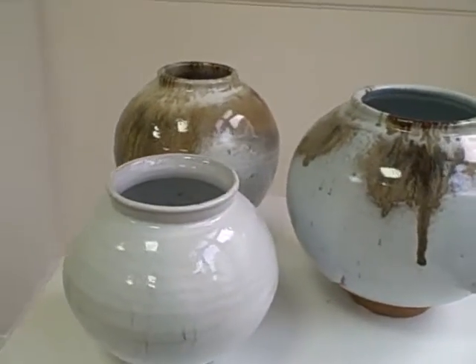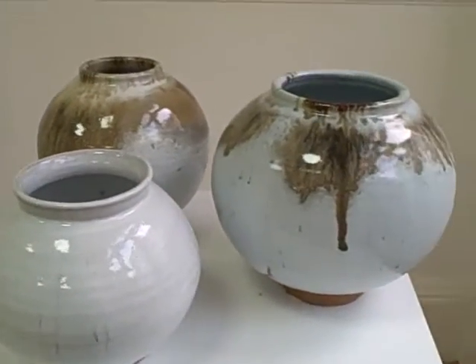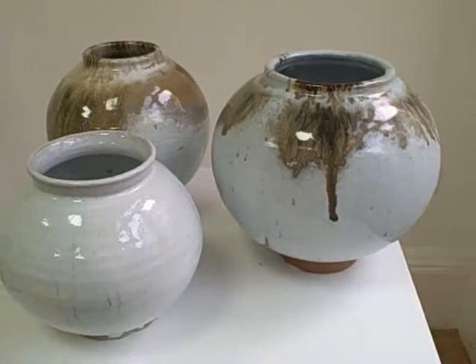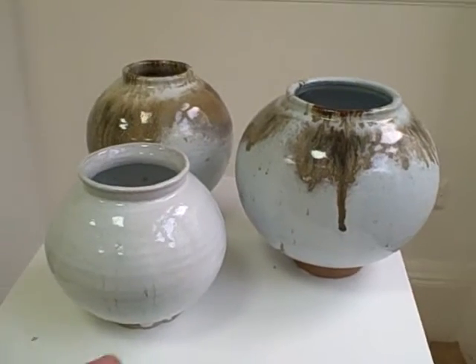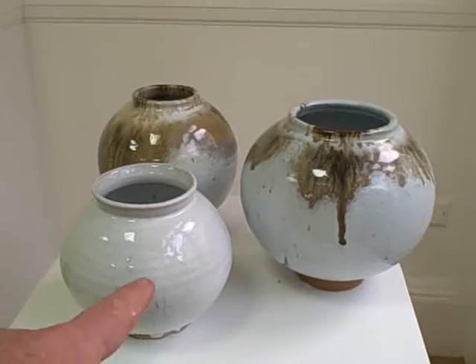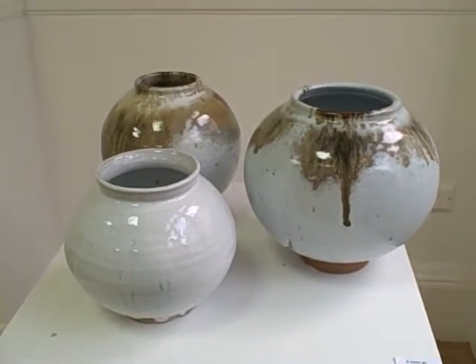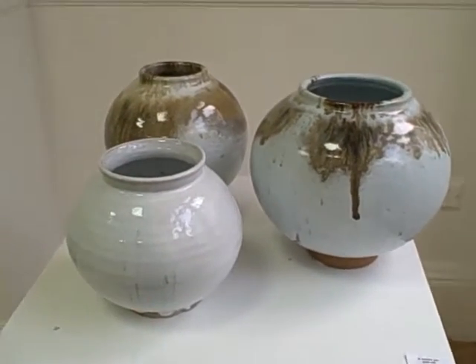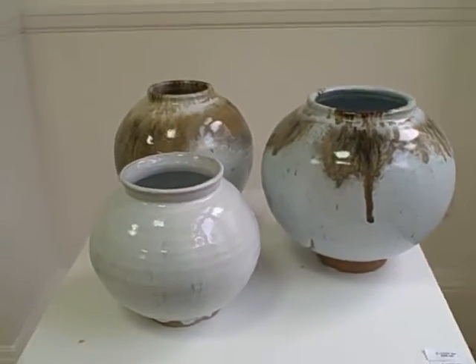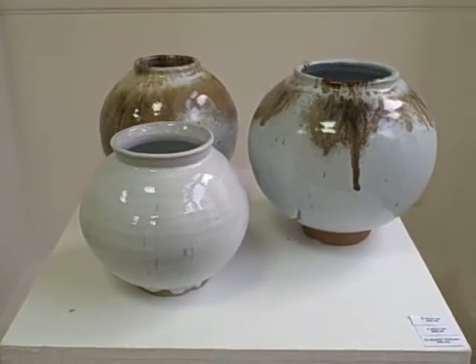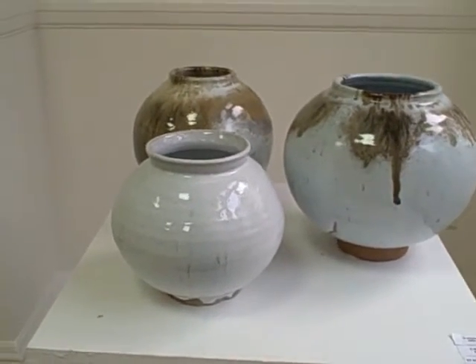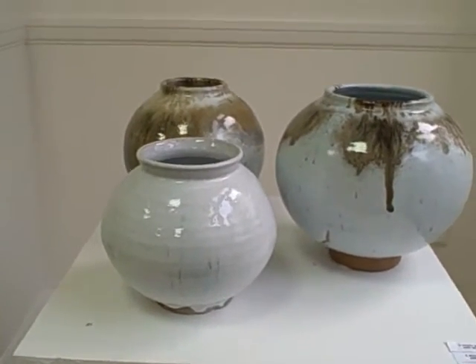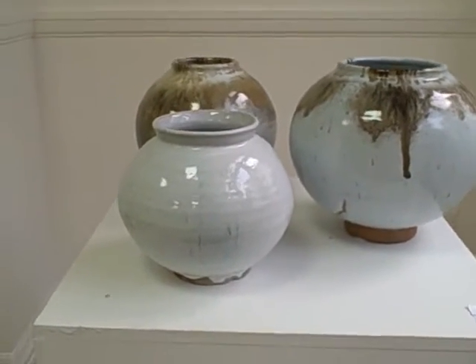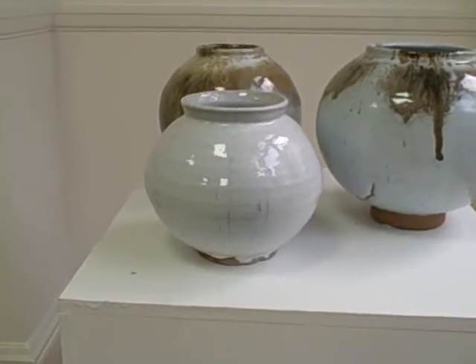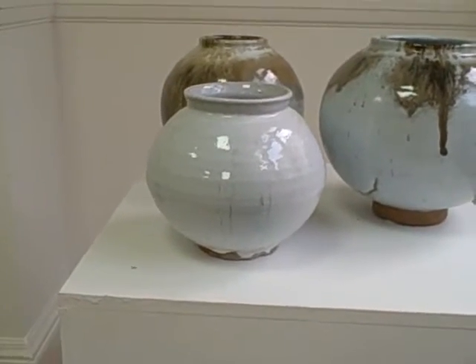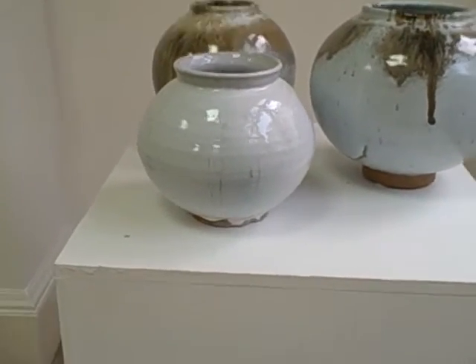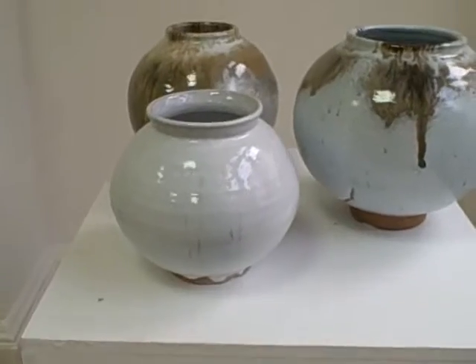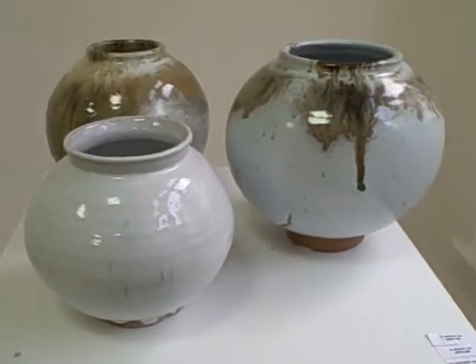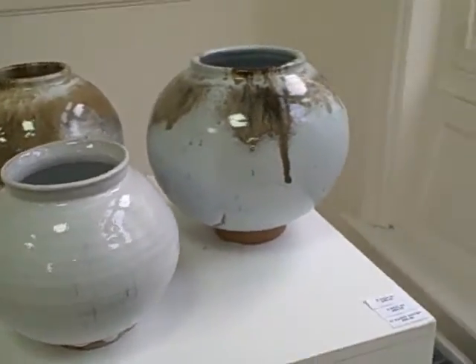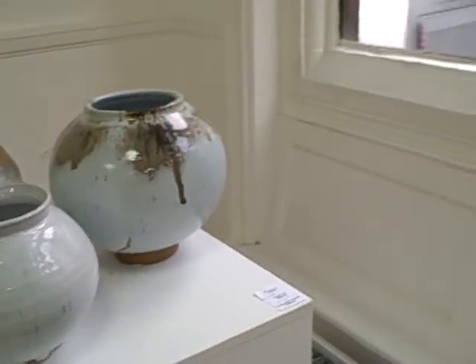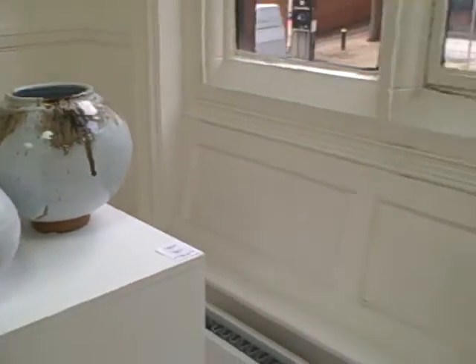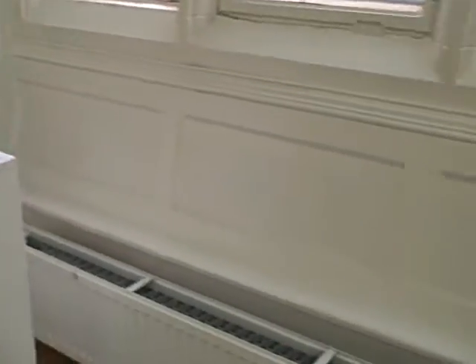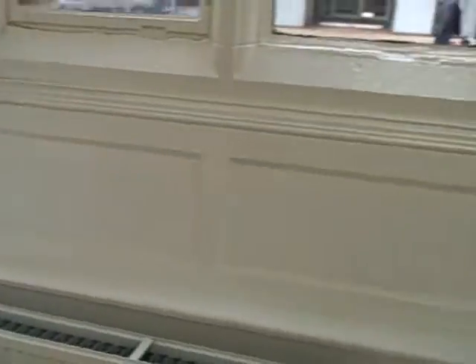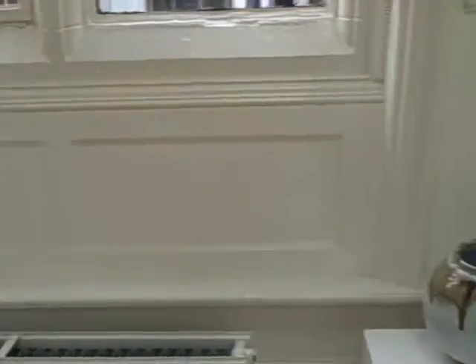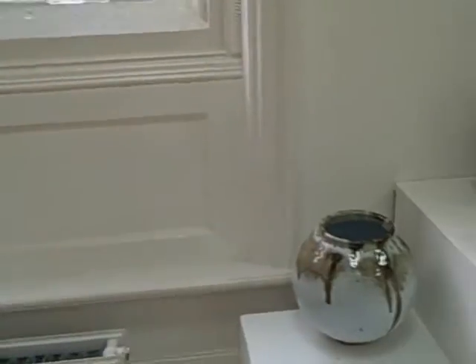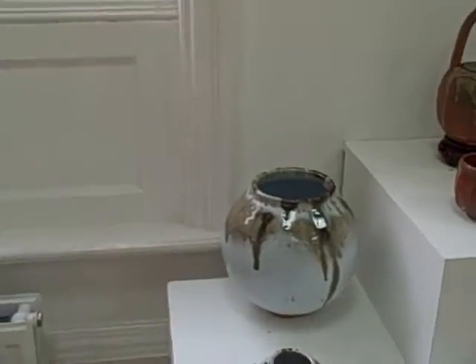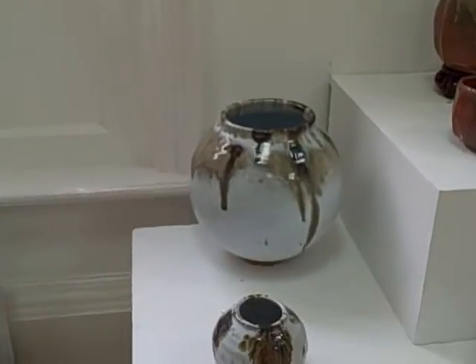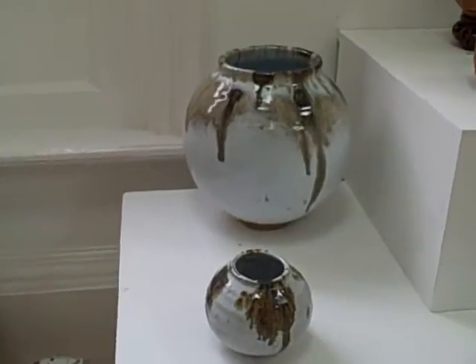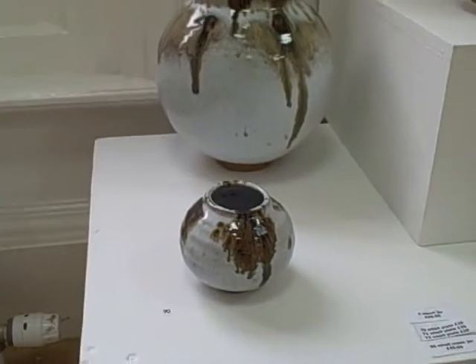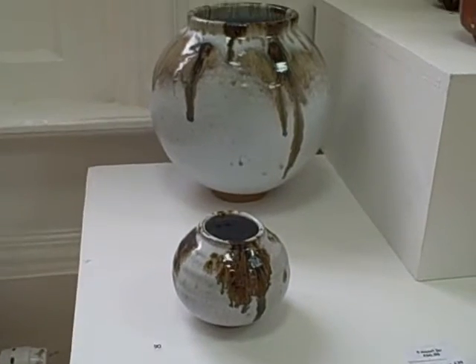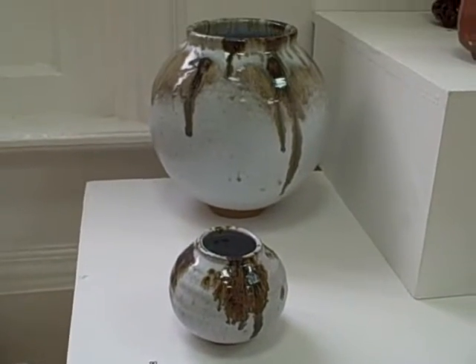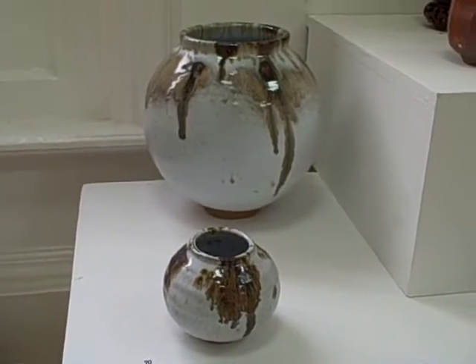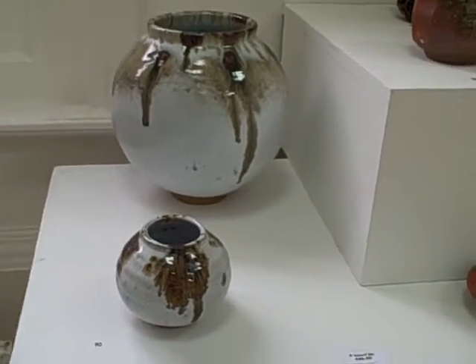Some moon jars — Korean, basic Korean-shaped one there, quite a nice part of that one. And some more moon jars there, large and small.